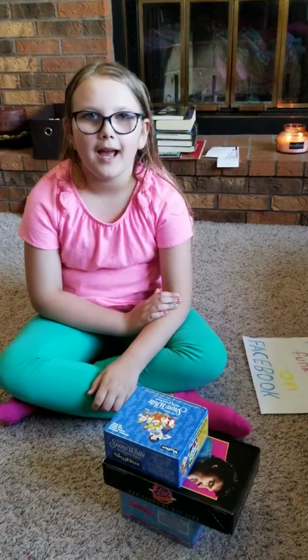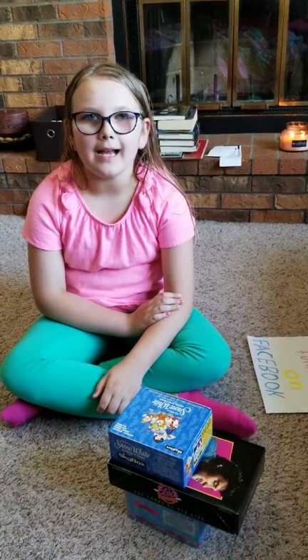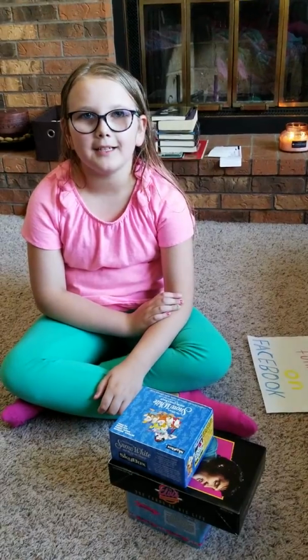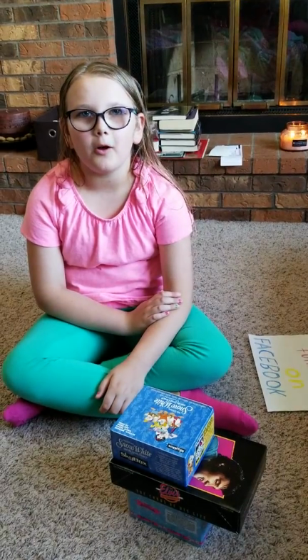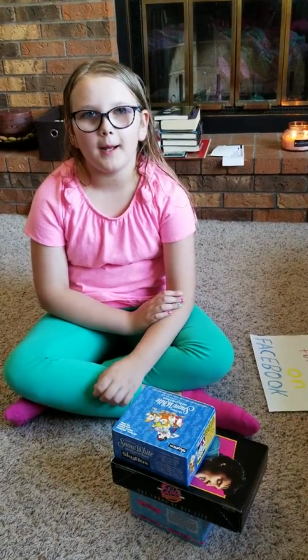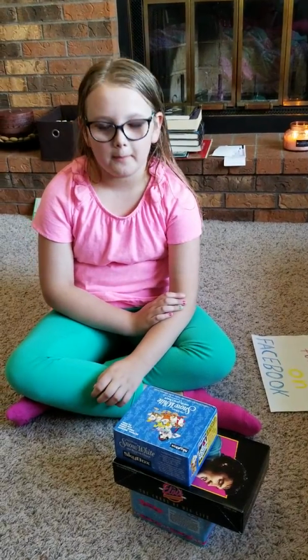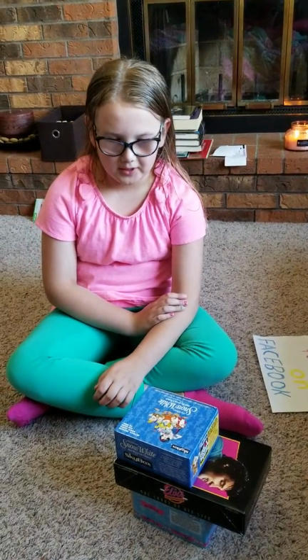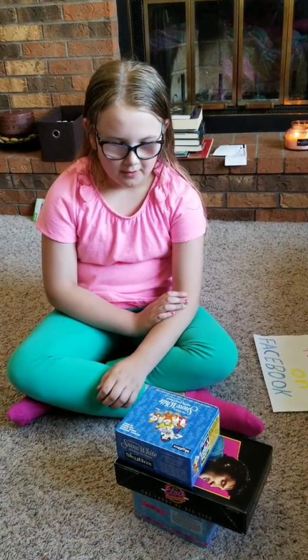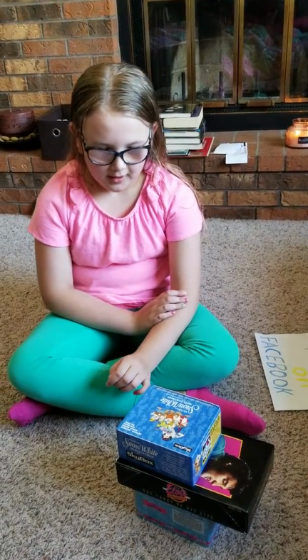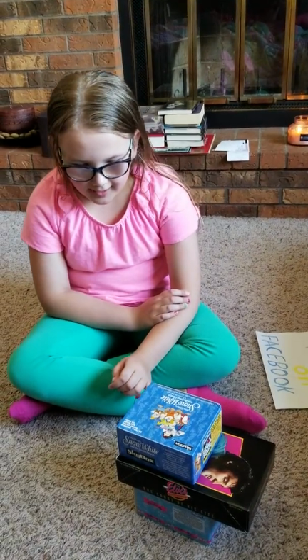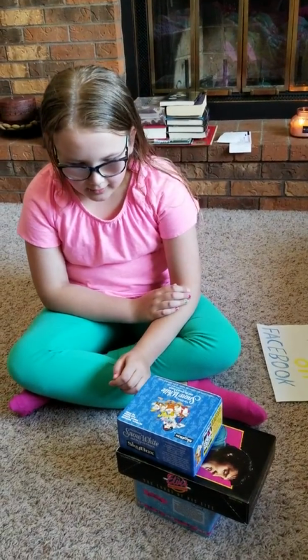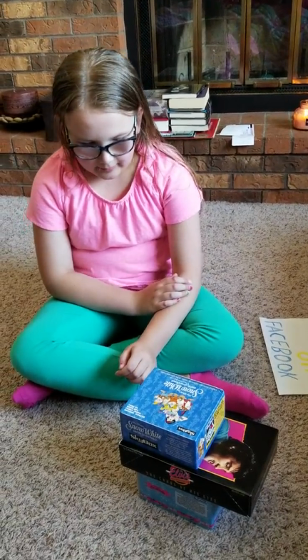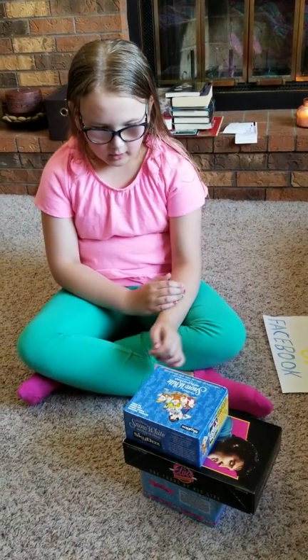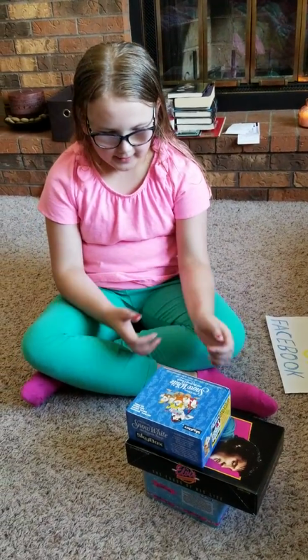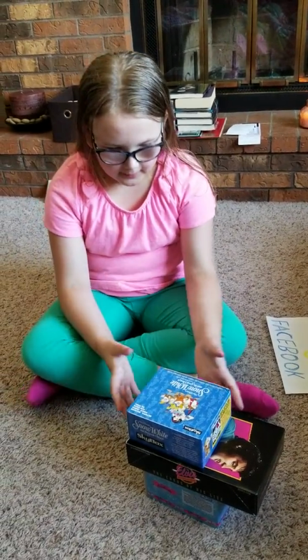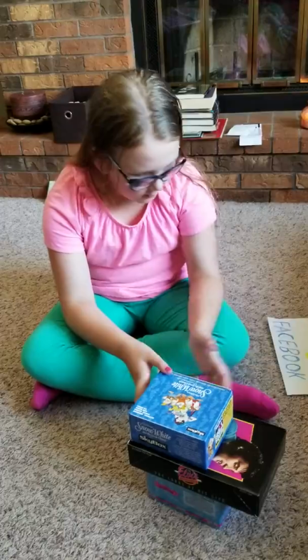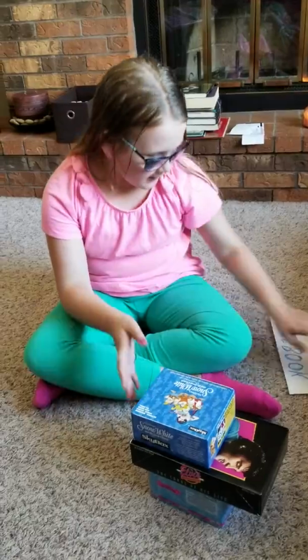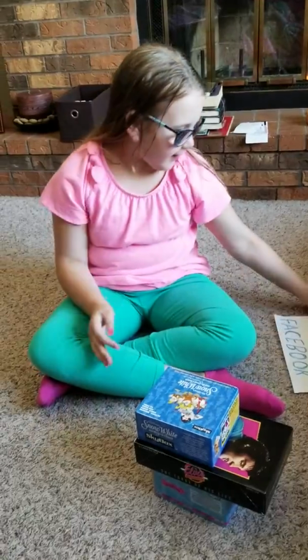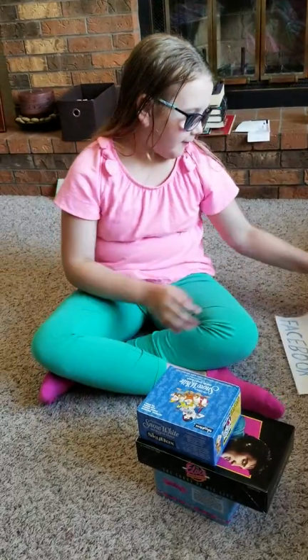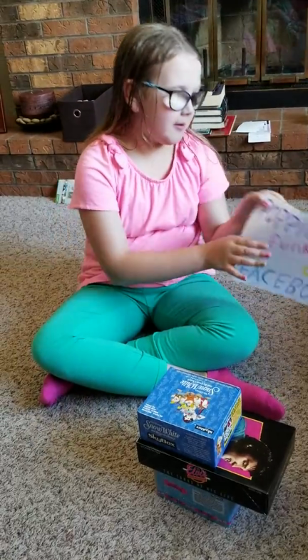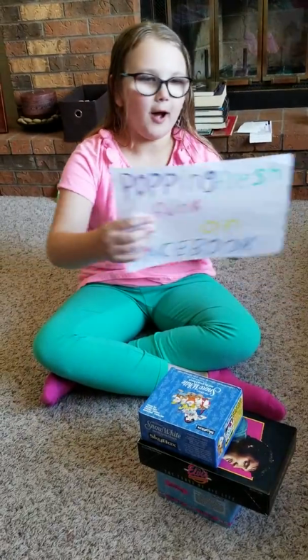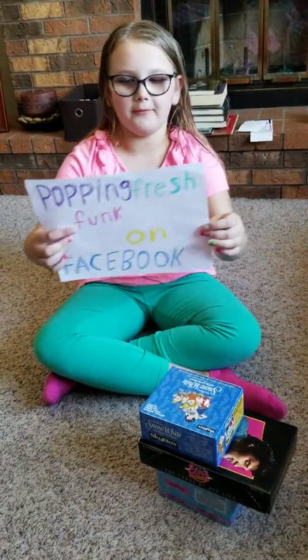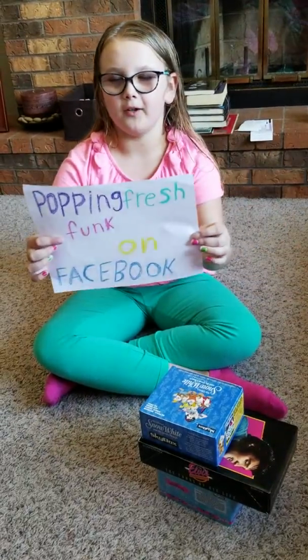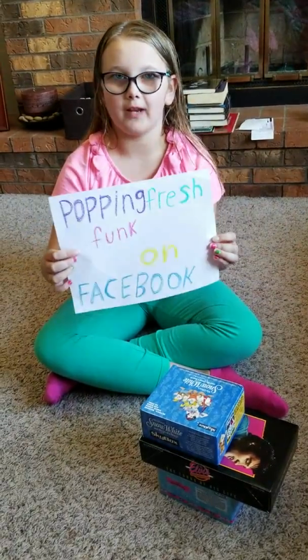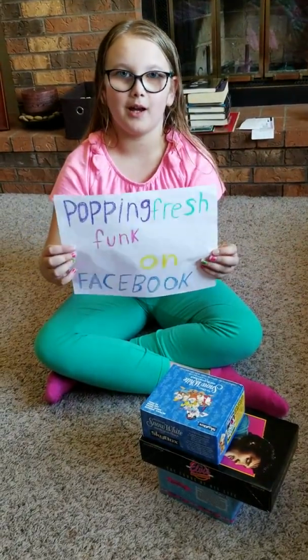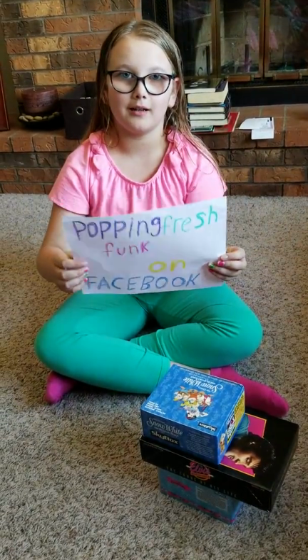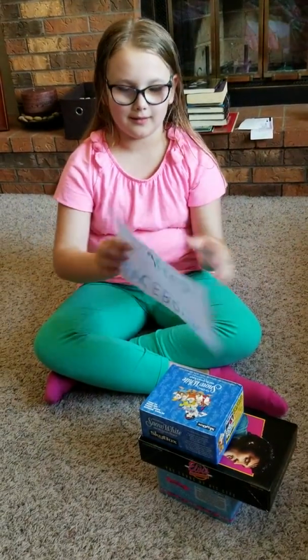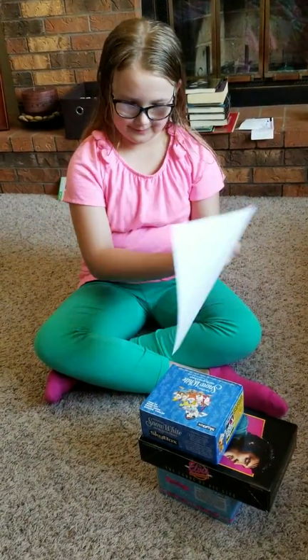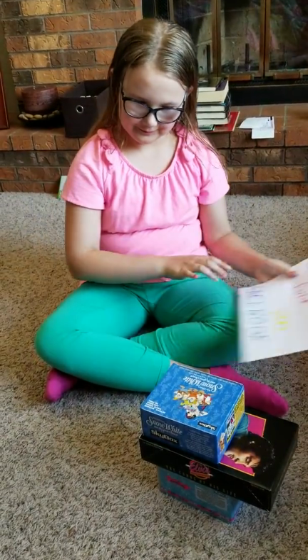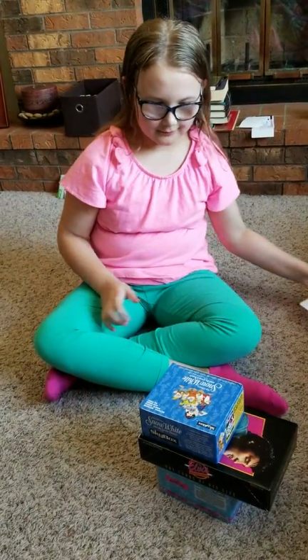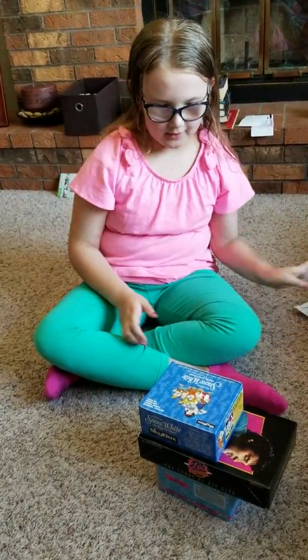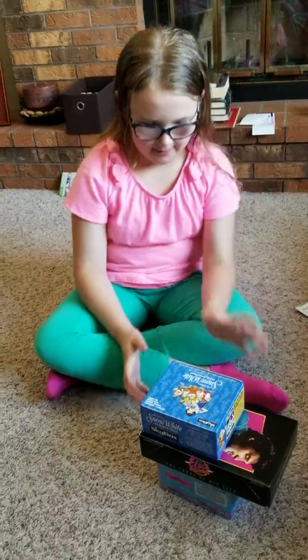Hi guys and welcome back to my channel. Today I'm going to be opening some cards that I got from Popping Fresh Funk on Facebook. Let's open them.